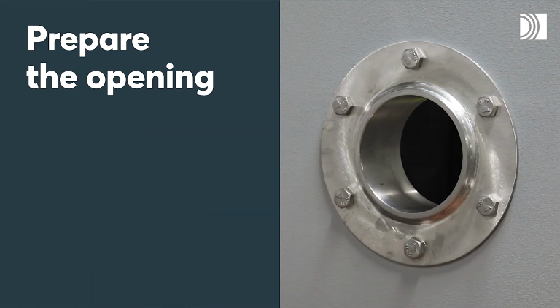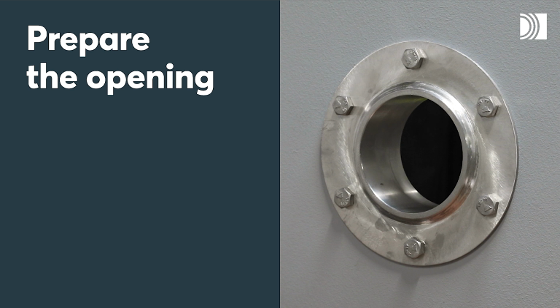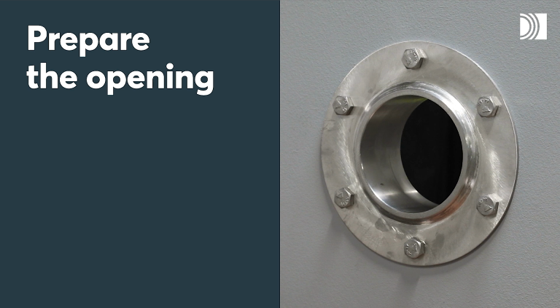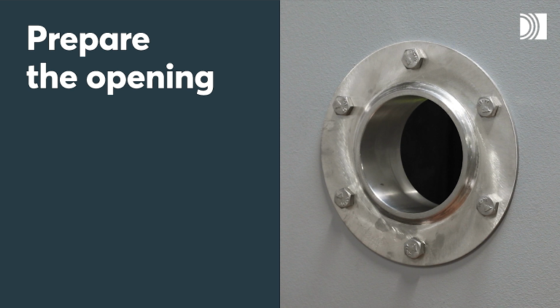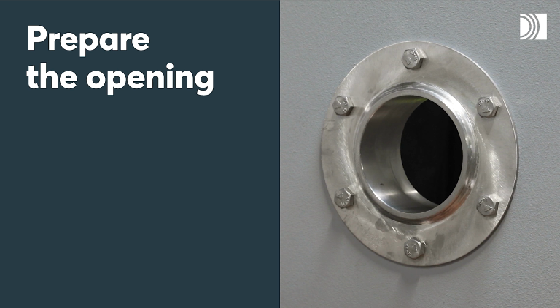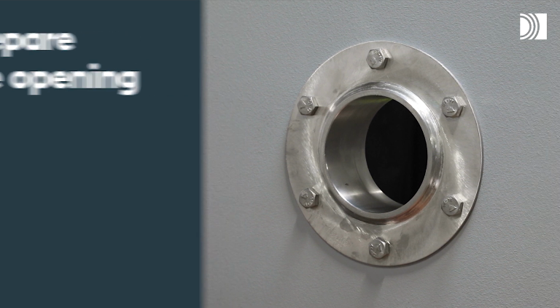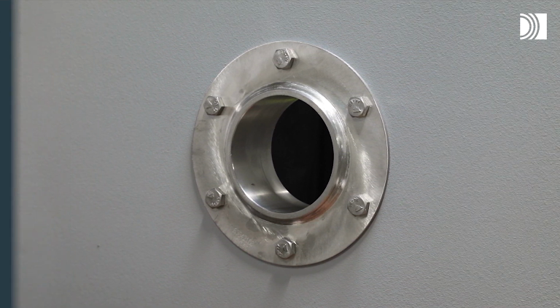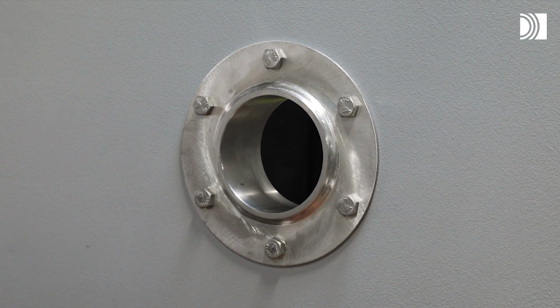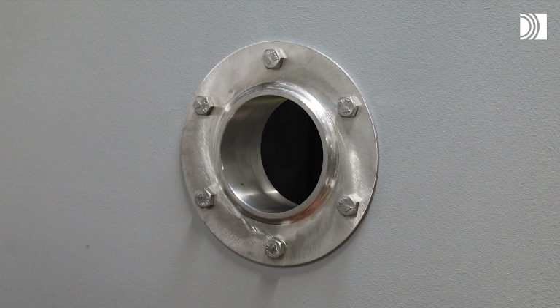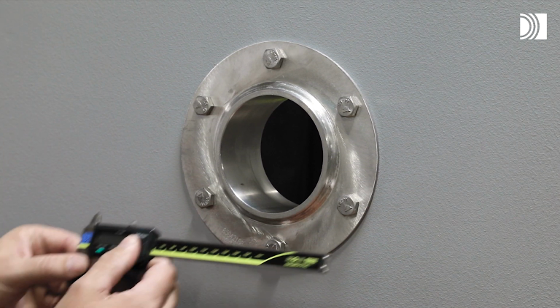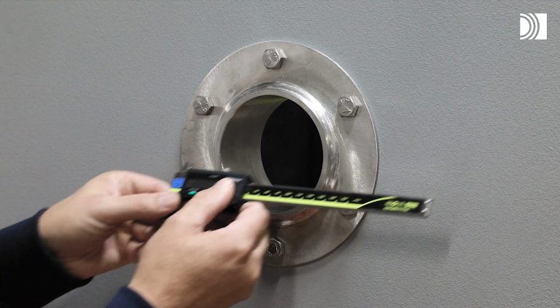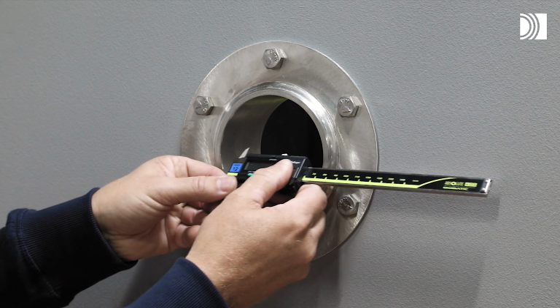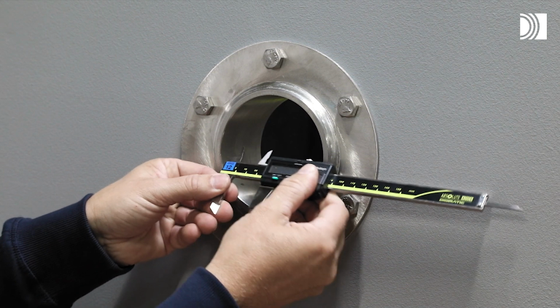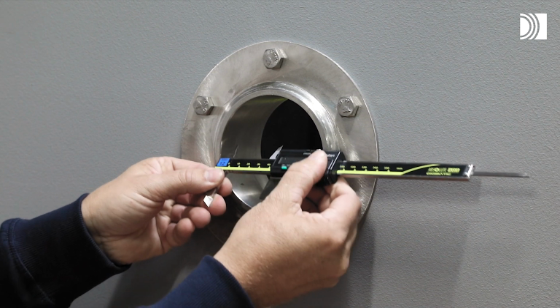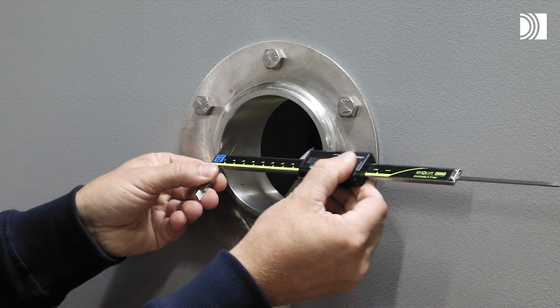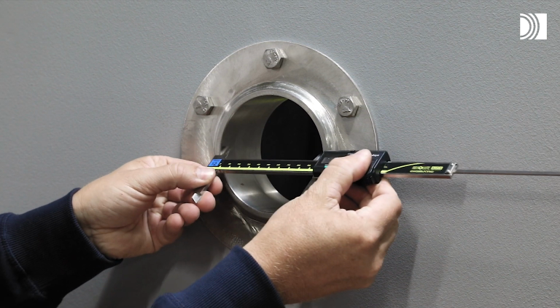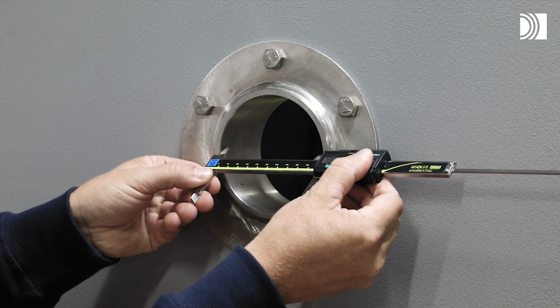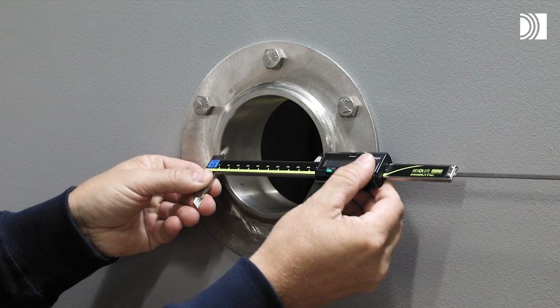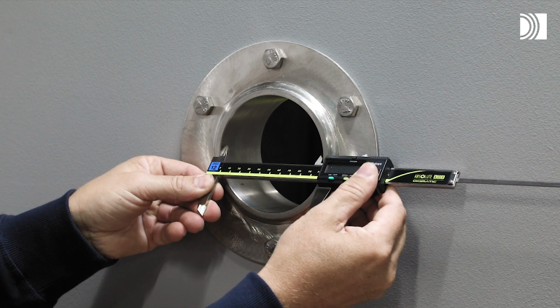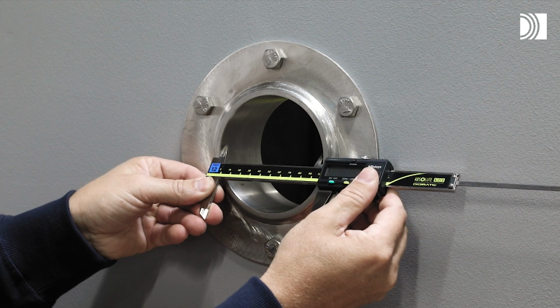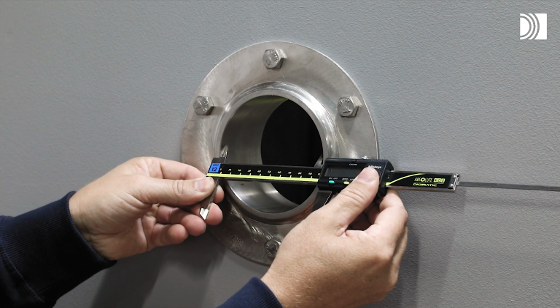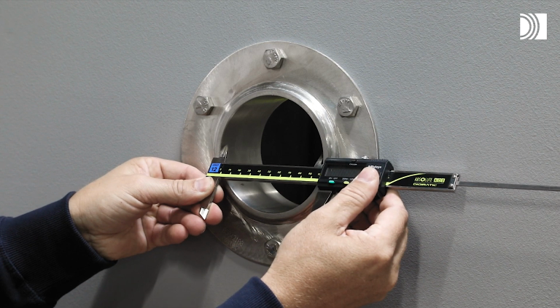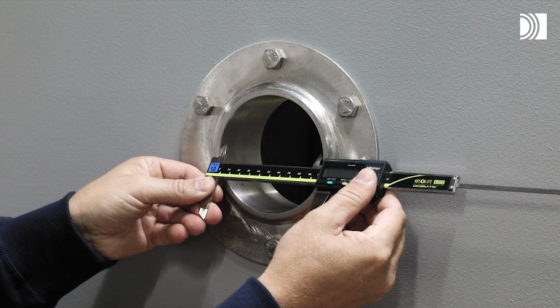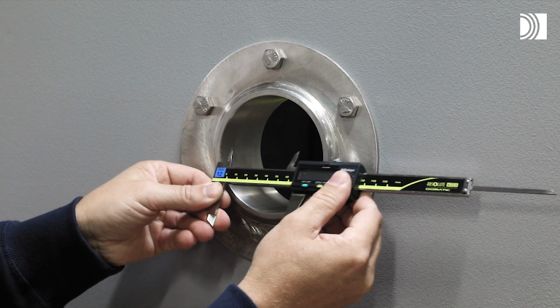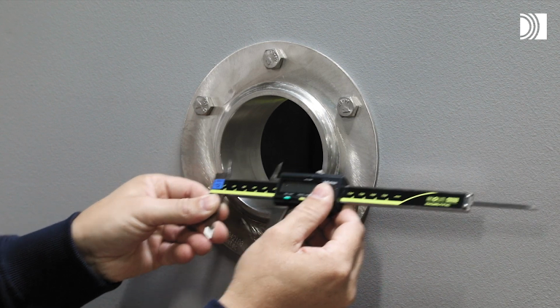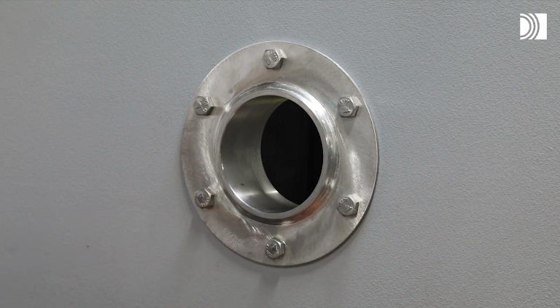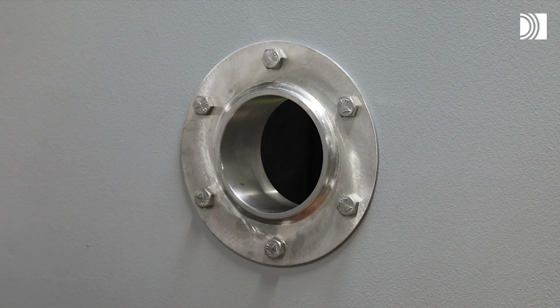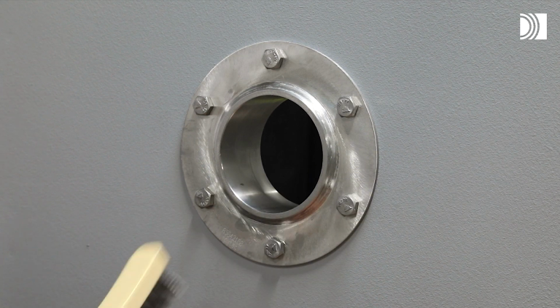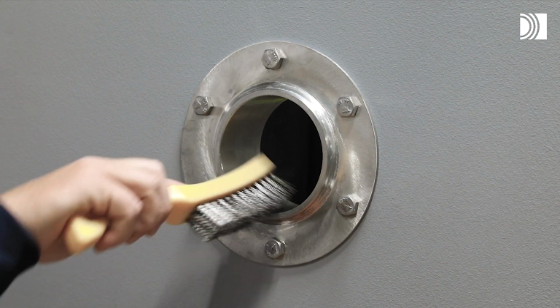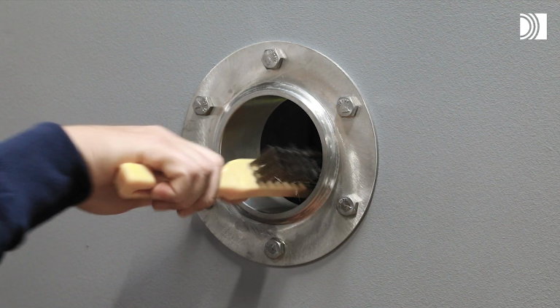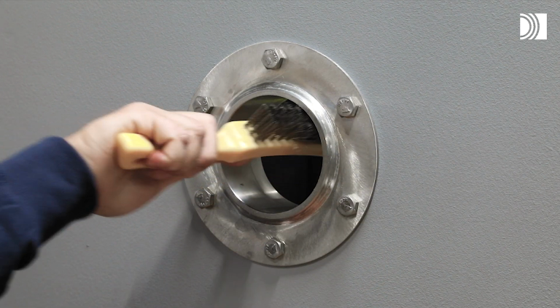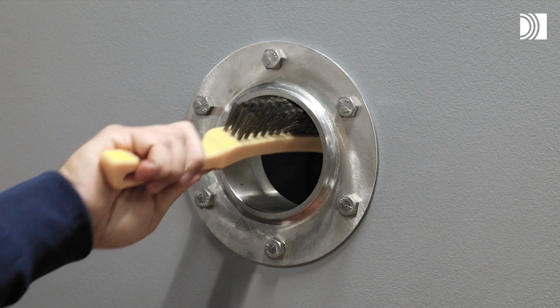Prepare the opening. Start by making a new or verify an existing aperture. Clean the aperture.